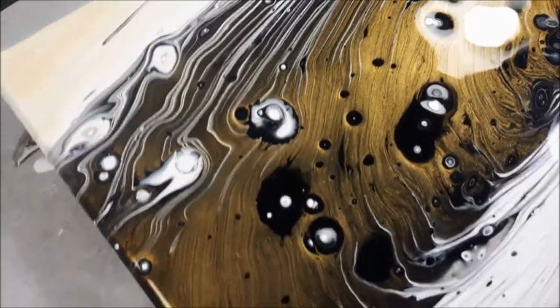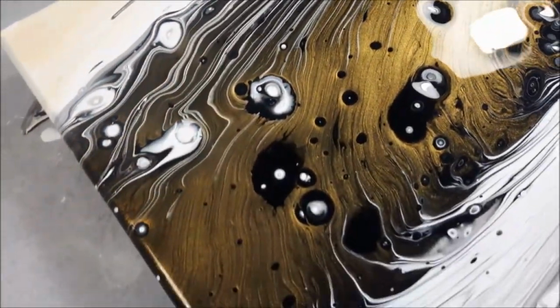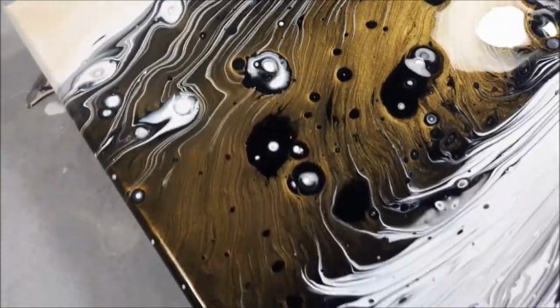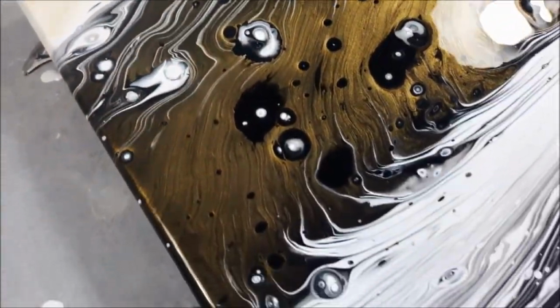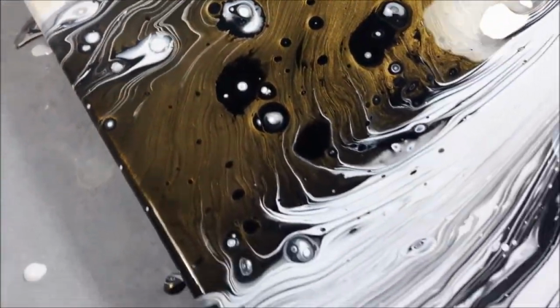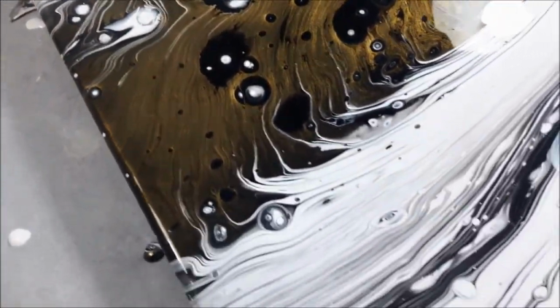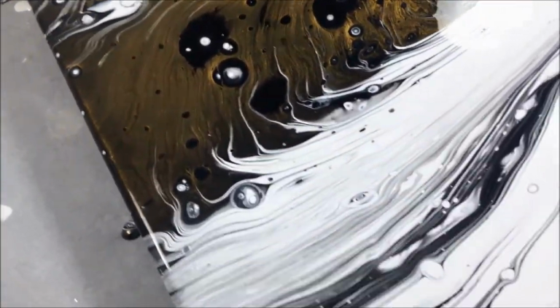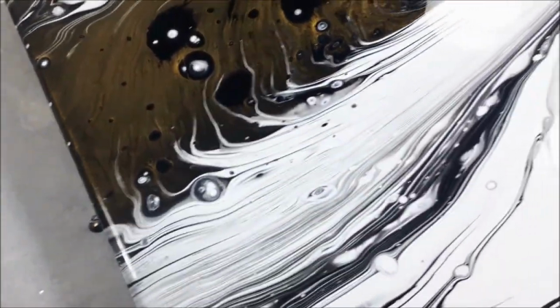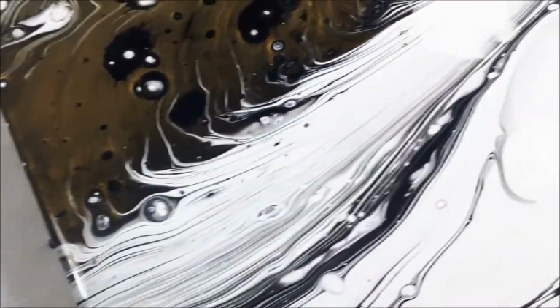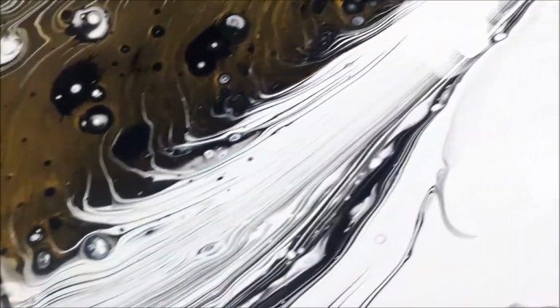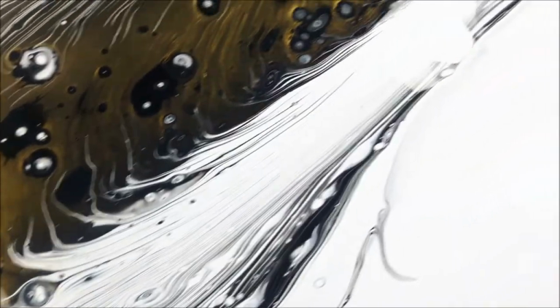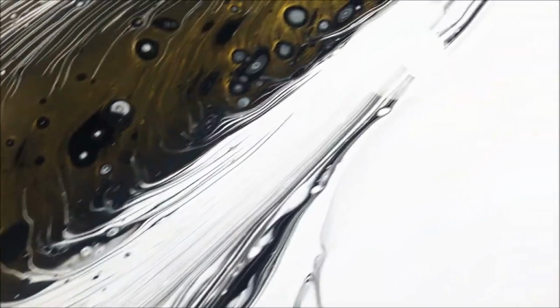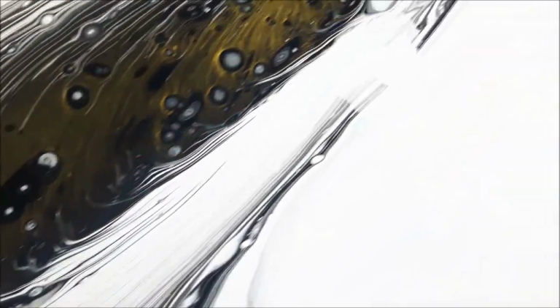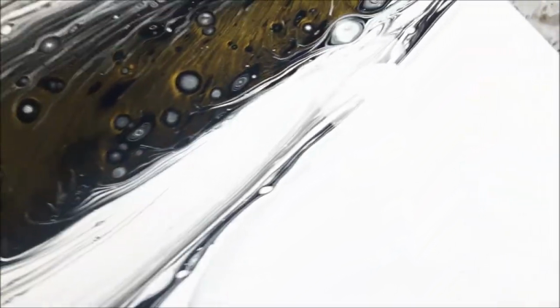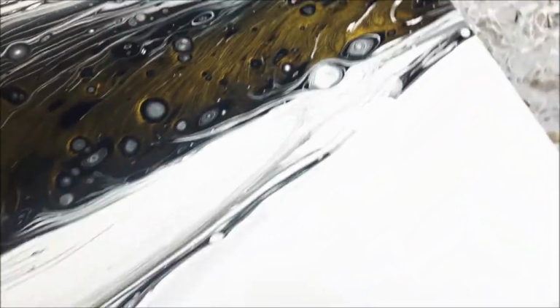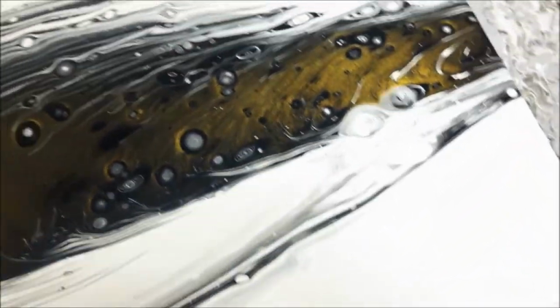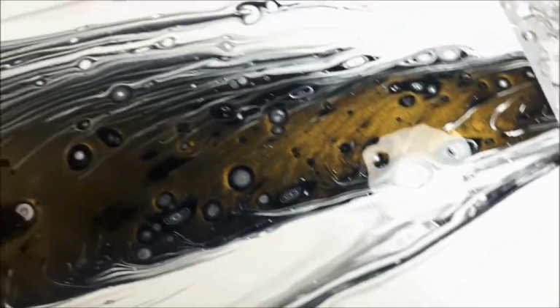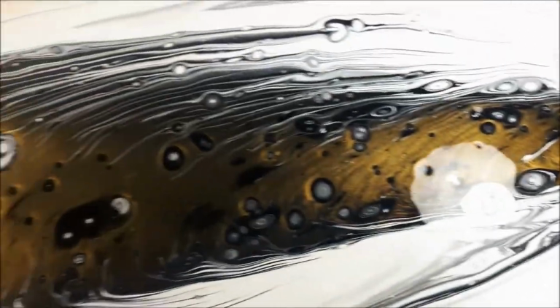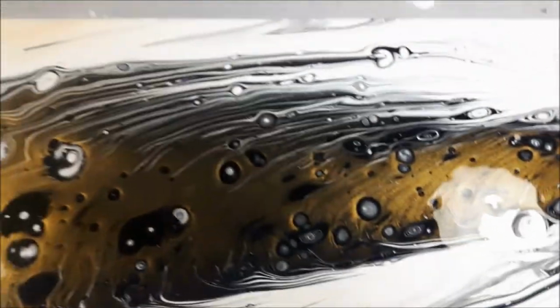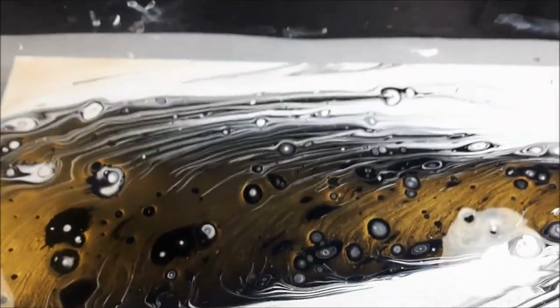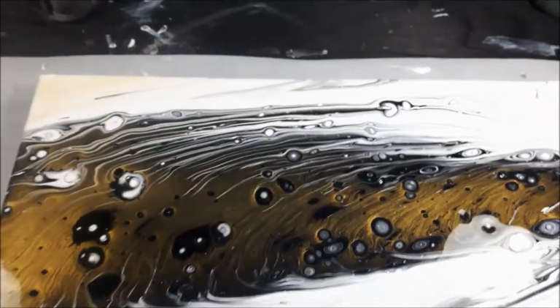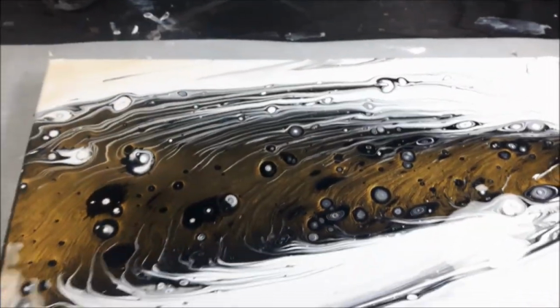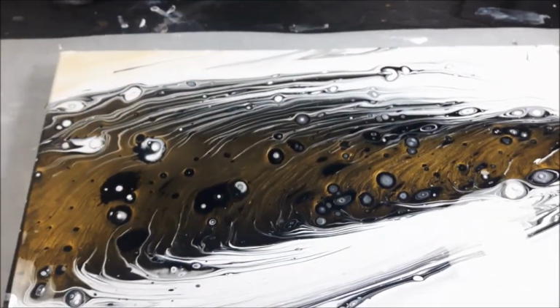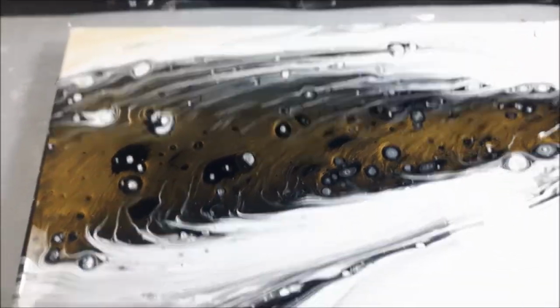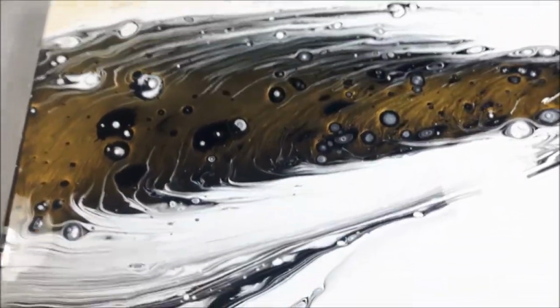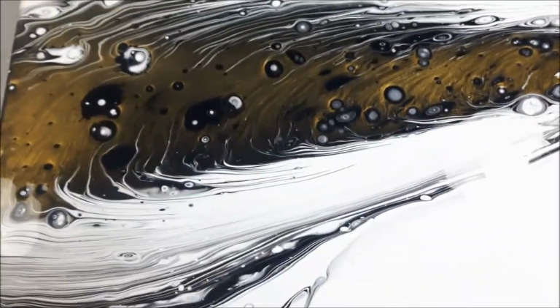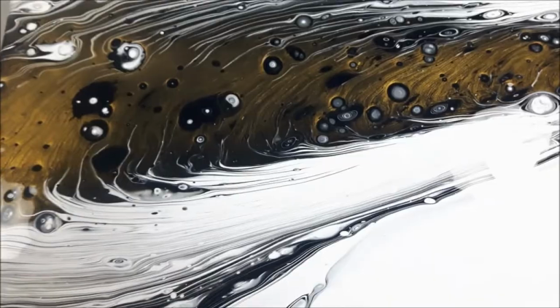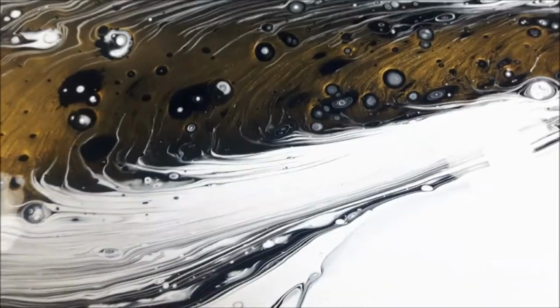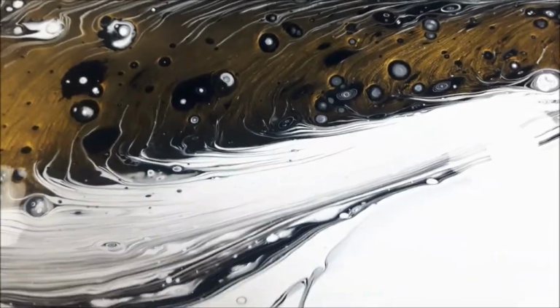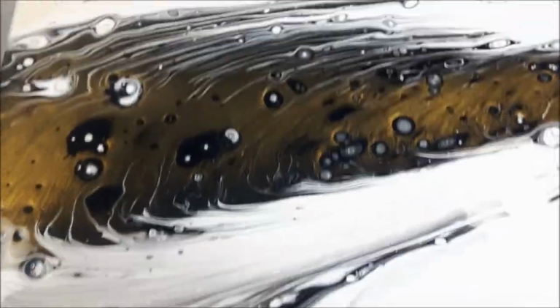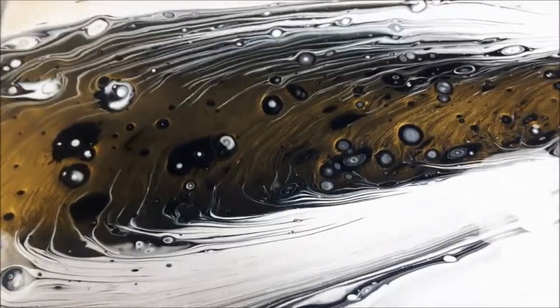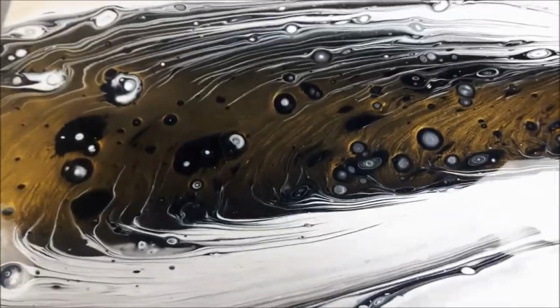Anyway, you guys let me know what you think. I will see you guys in the next pour. Thank you so much for watching, everyone. Take care, bye!